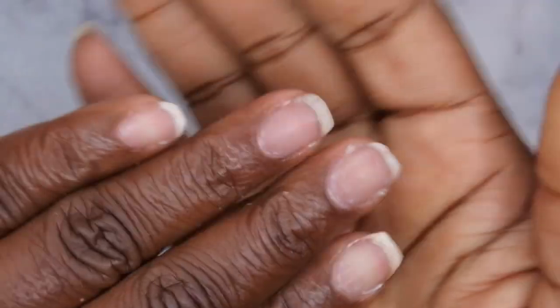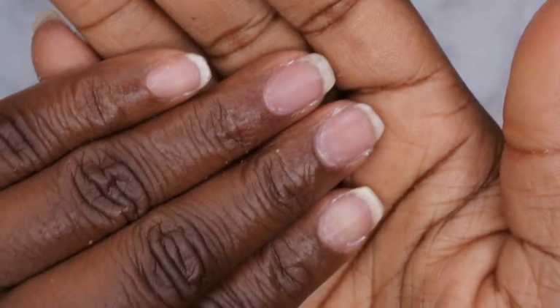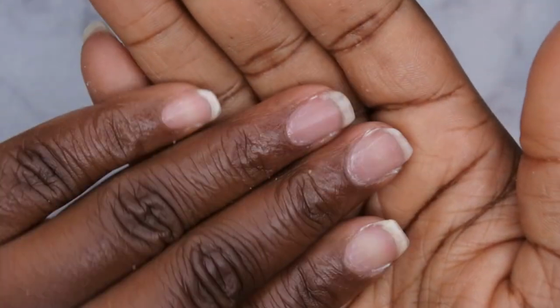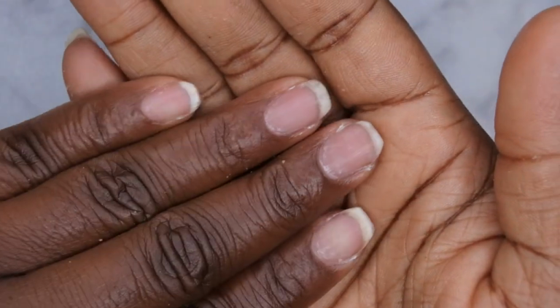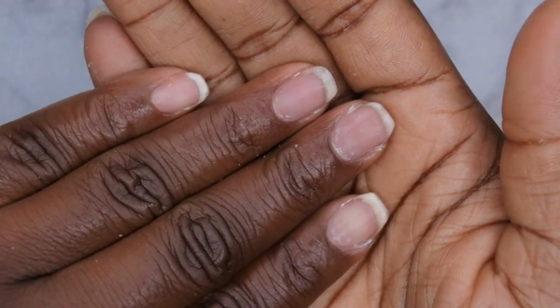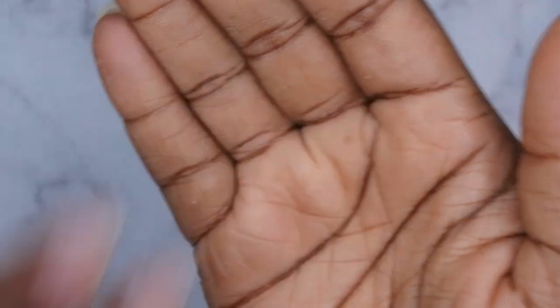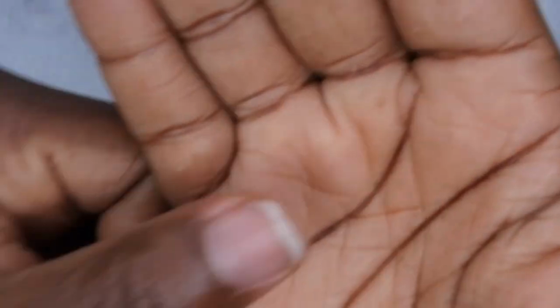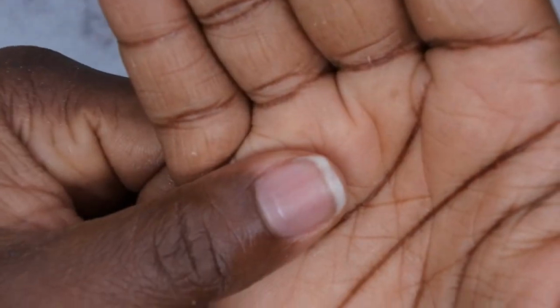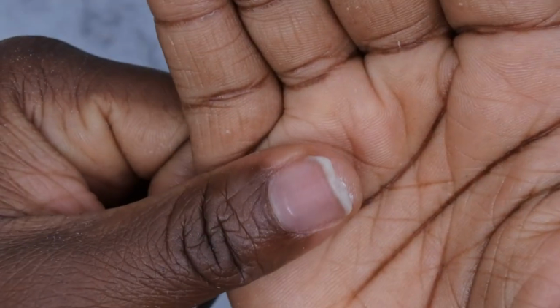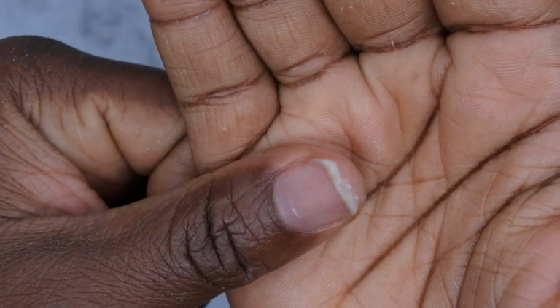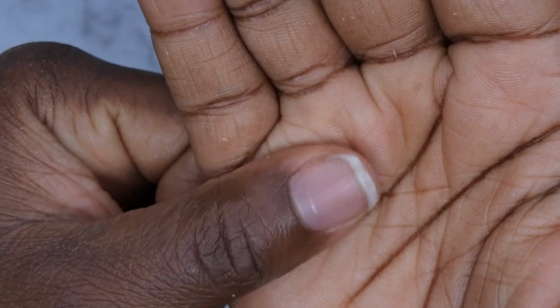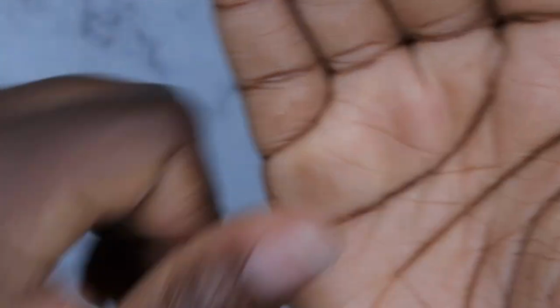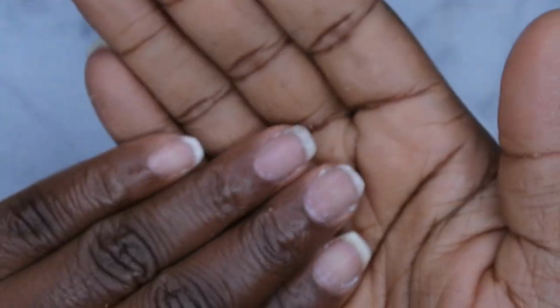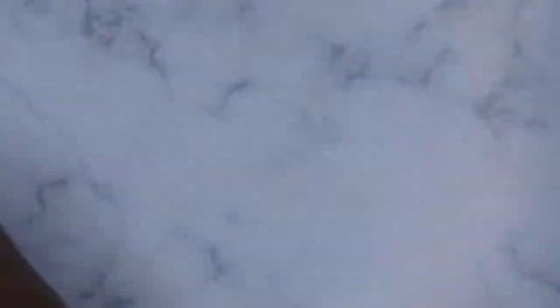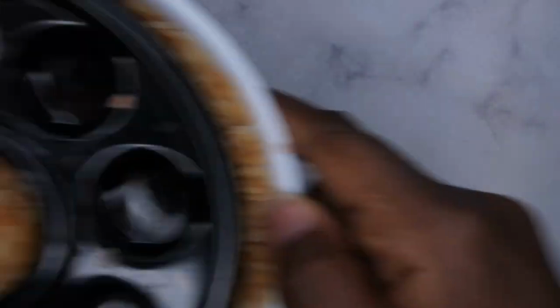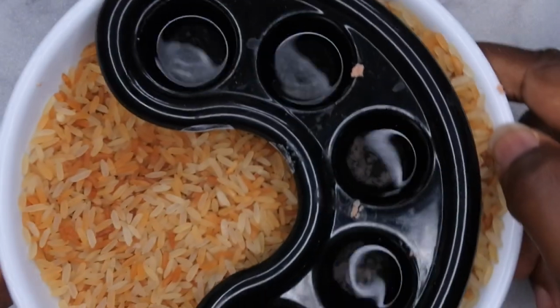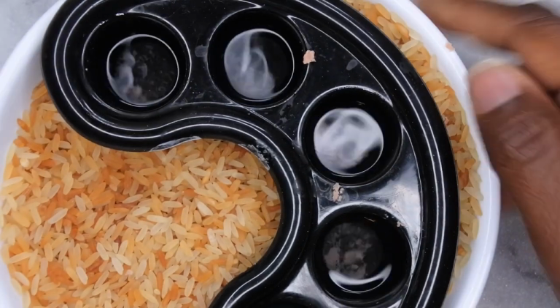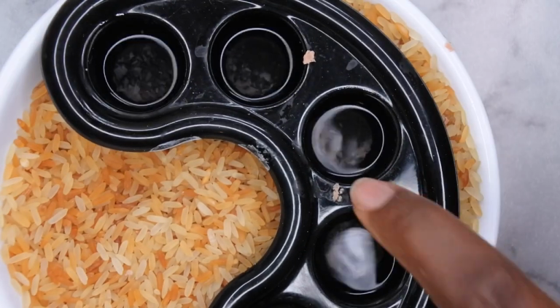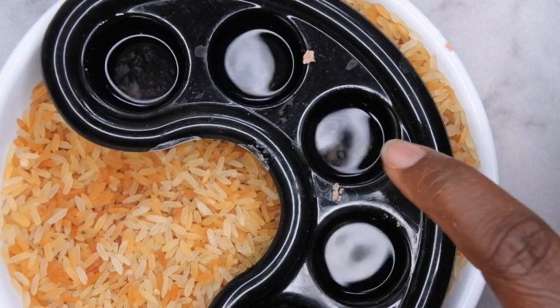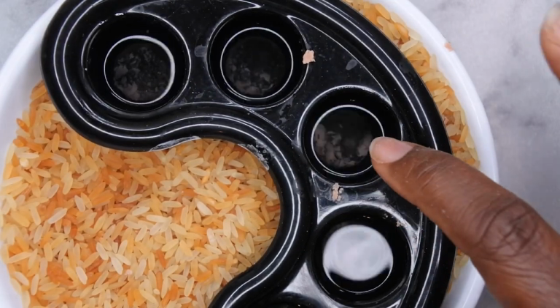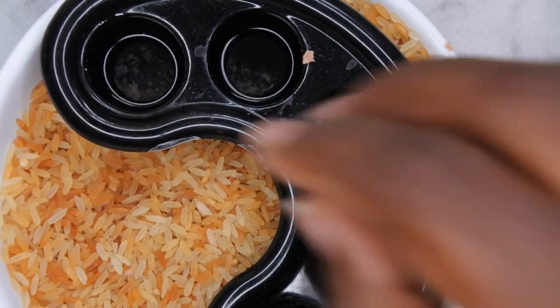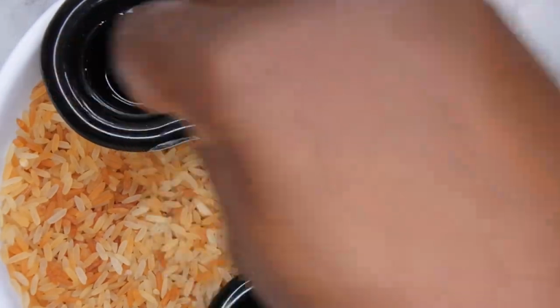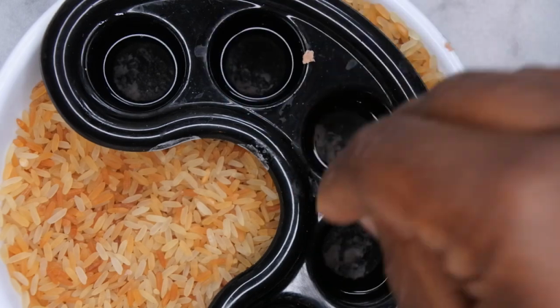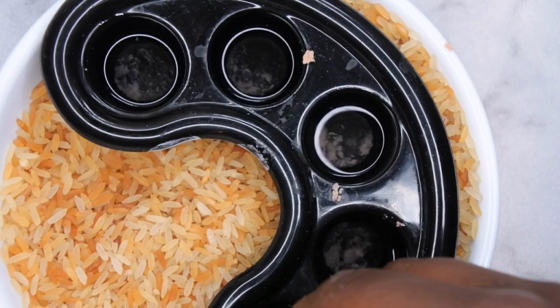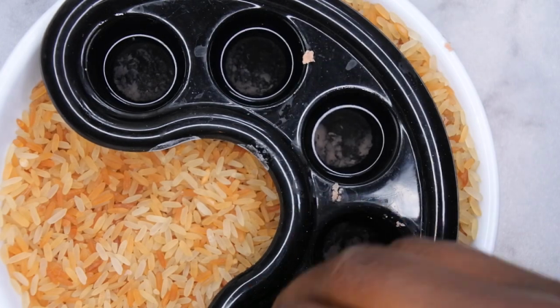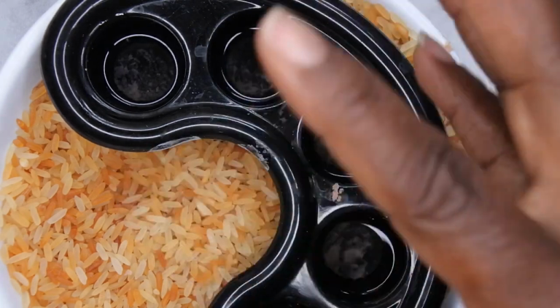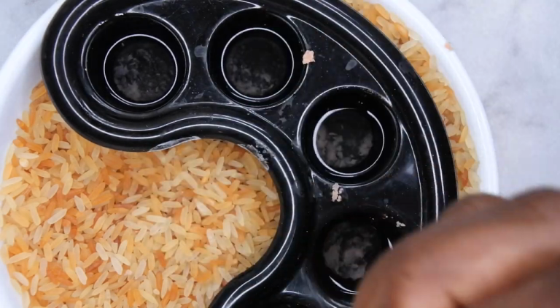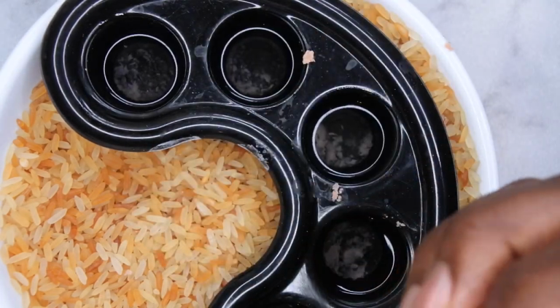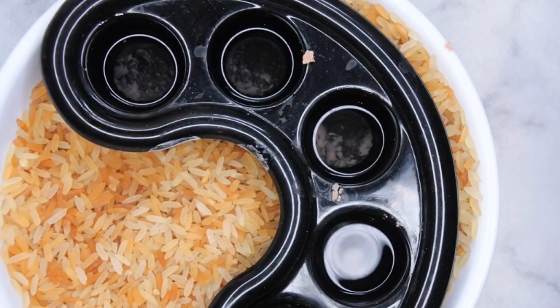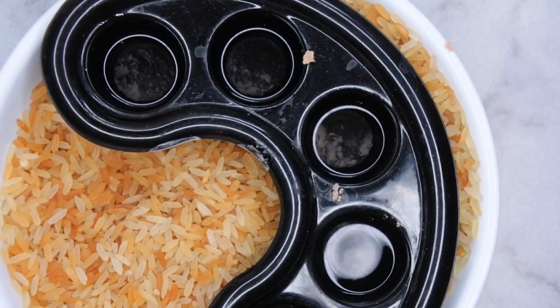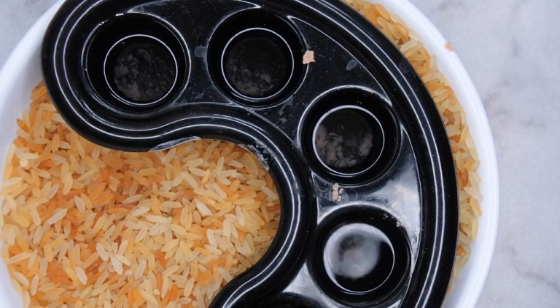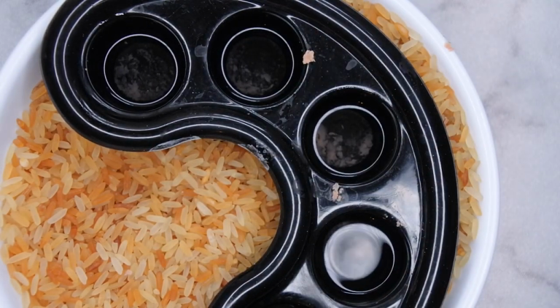This is what the nails are looking like afterwards — nice, safe removal of all the nails. To properly dispose of your acetone, you'll just want to soak paper towels in it to absorb all the liquid and then dispose of it in your trash can.